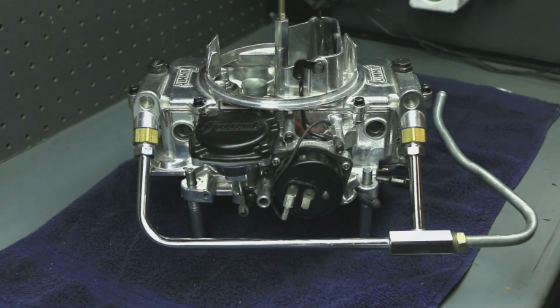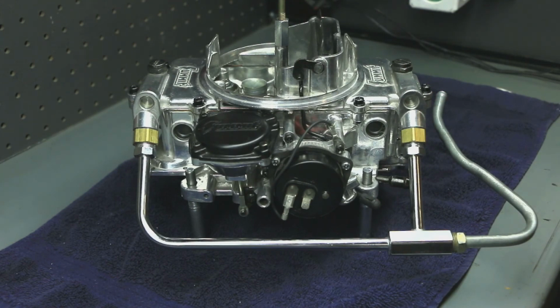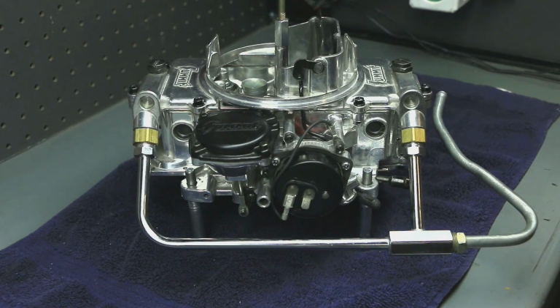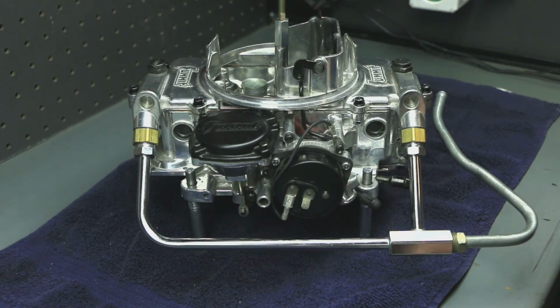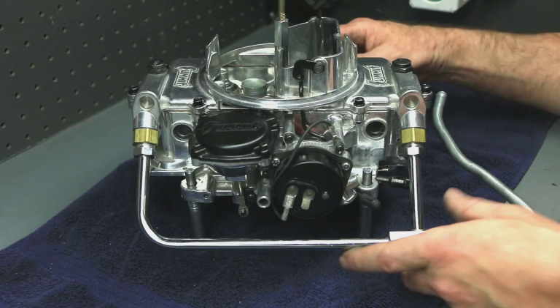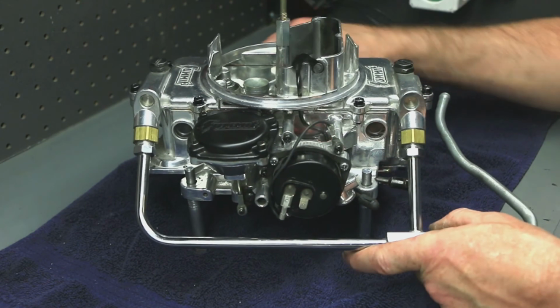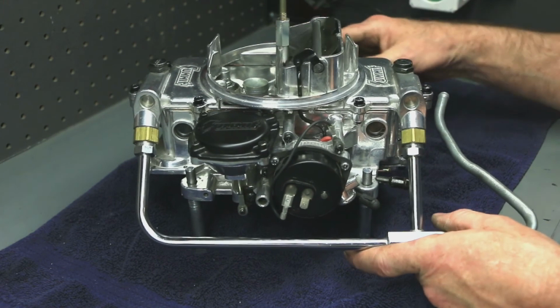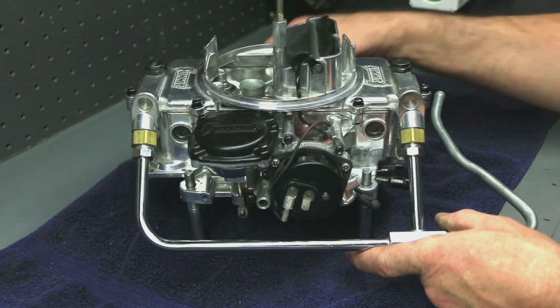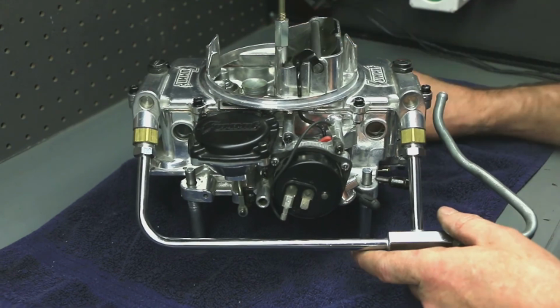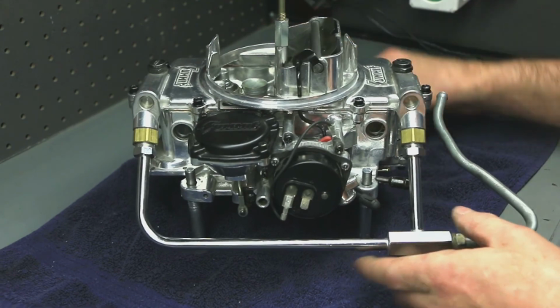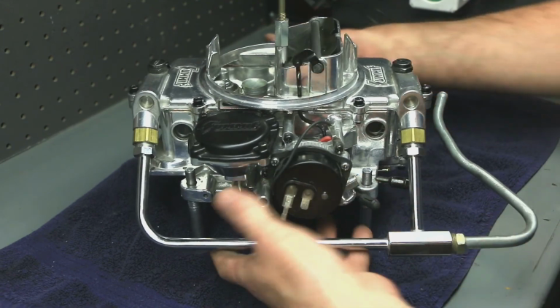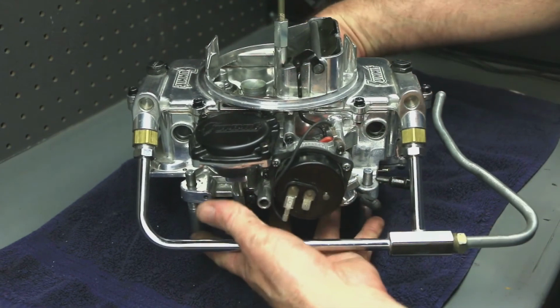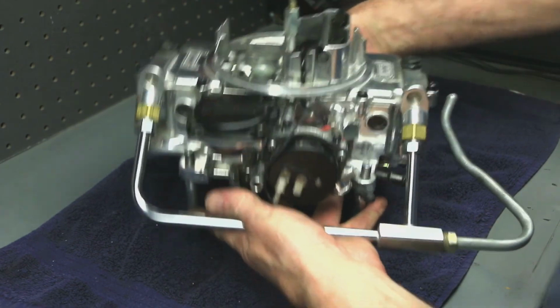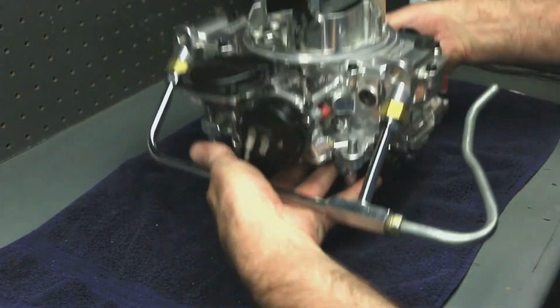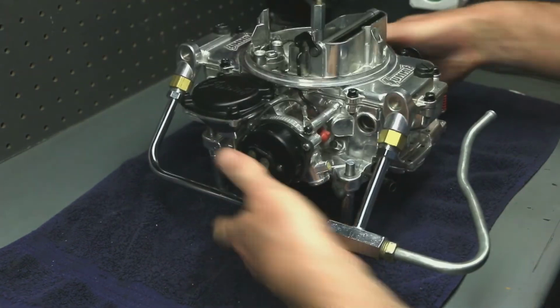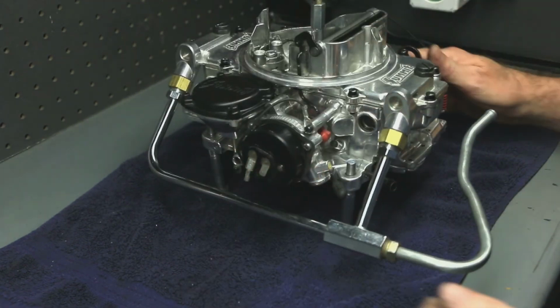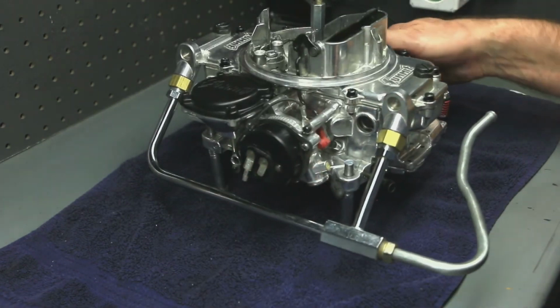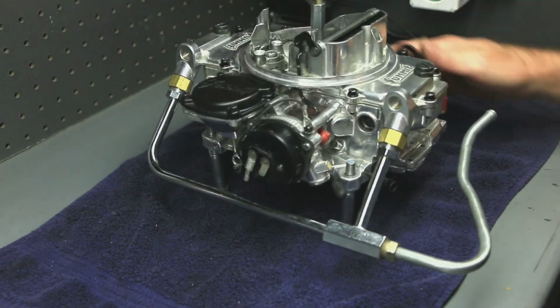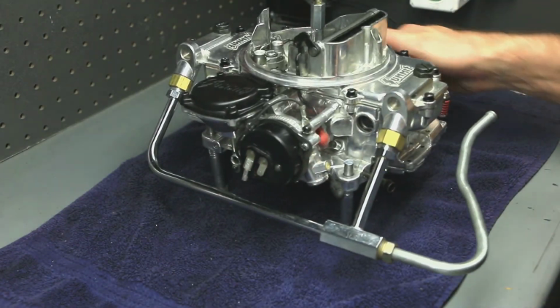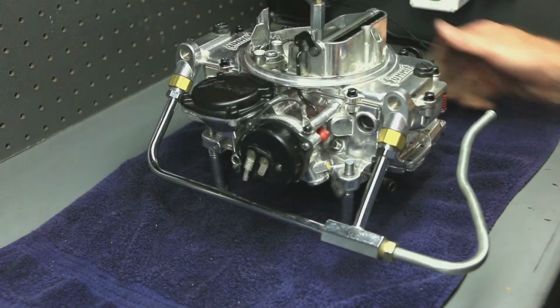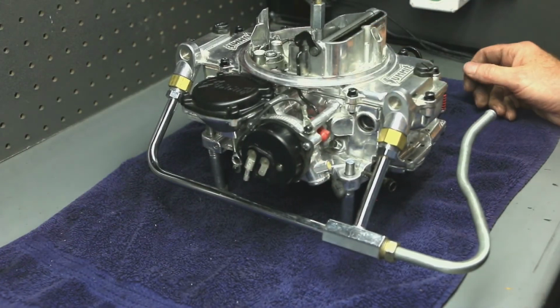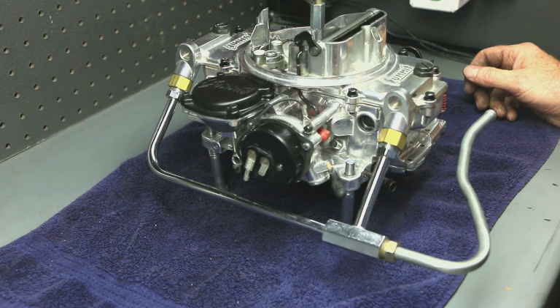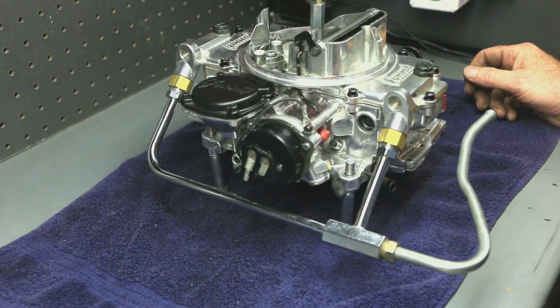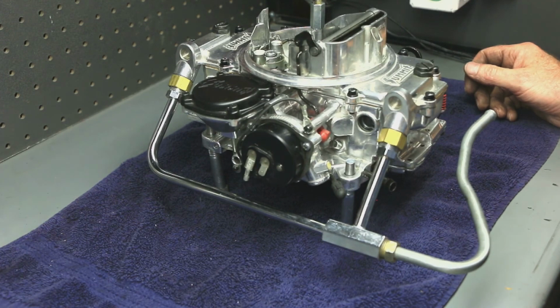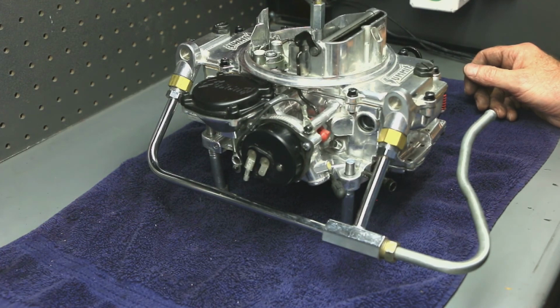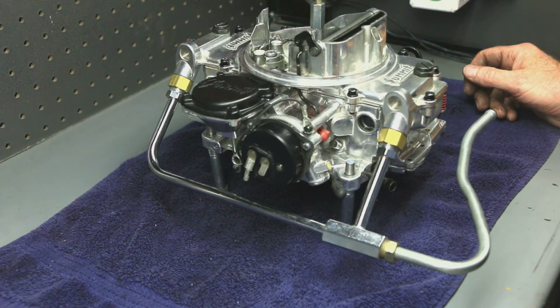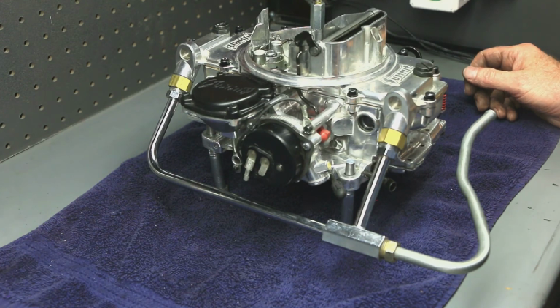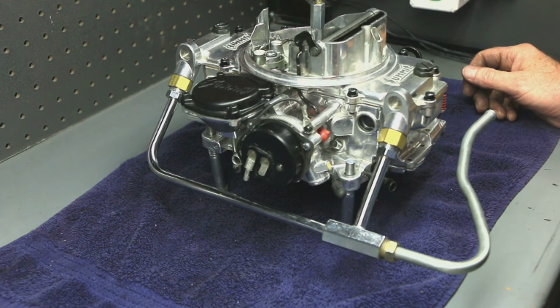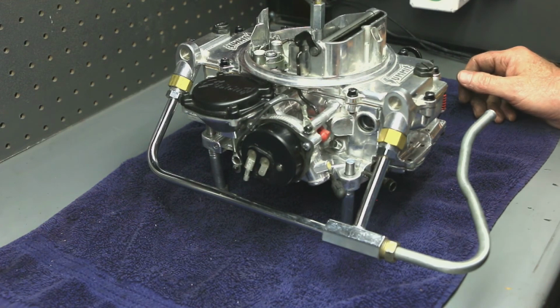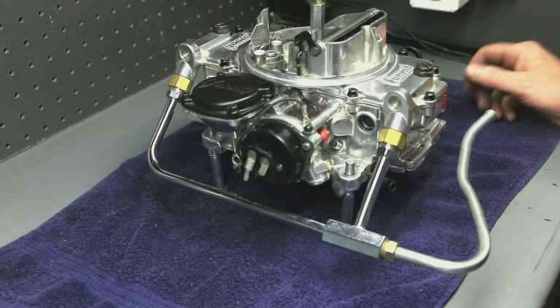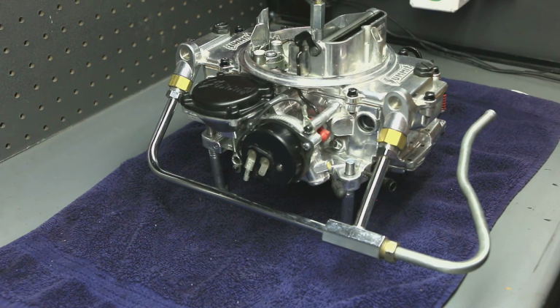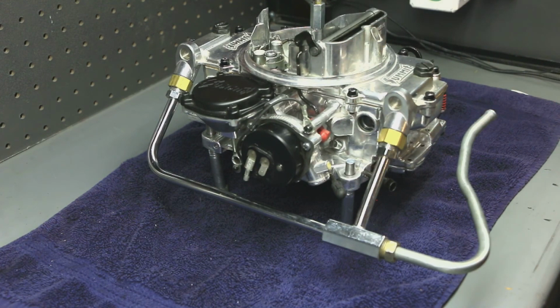It's ready to bolt on — that simple. I'll bolt it on and we'll start it up and see how it runs.